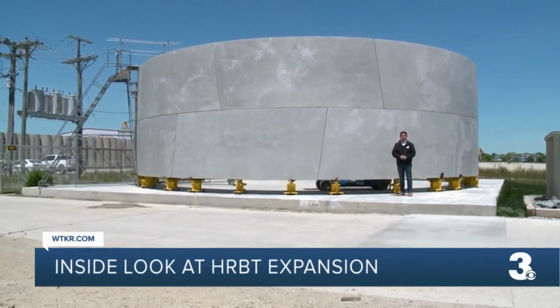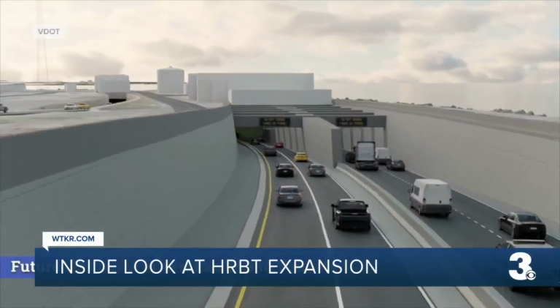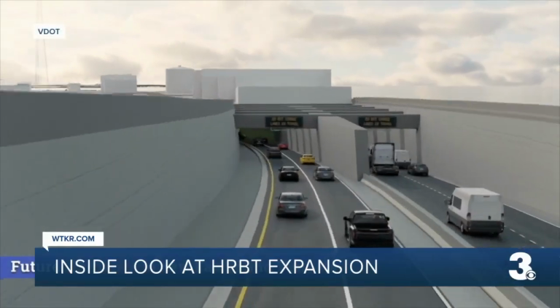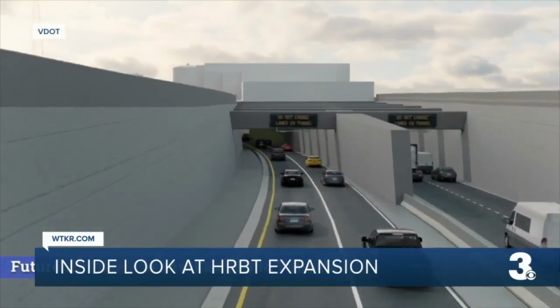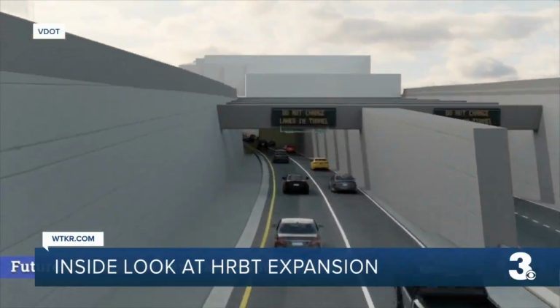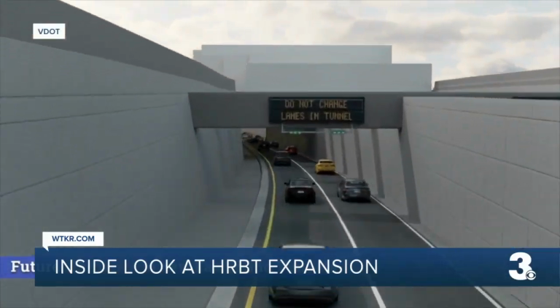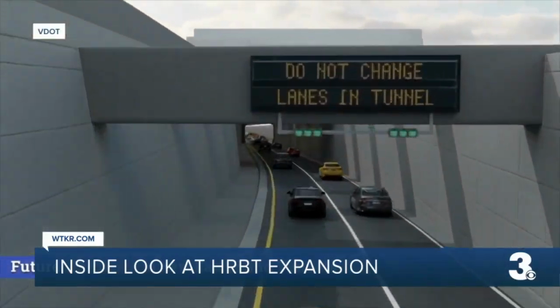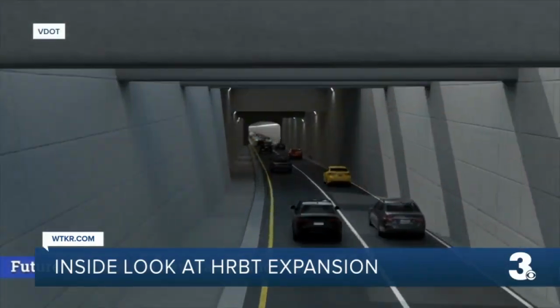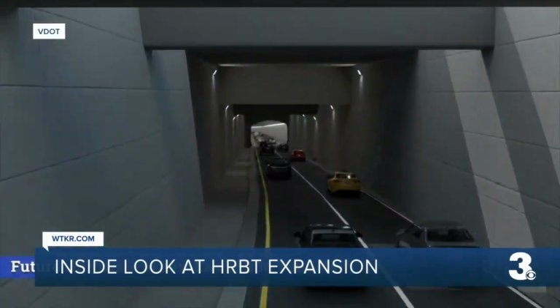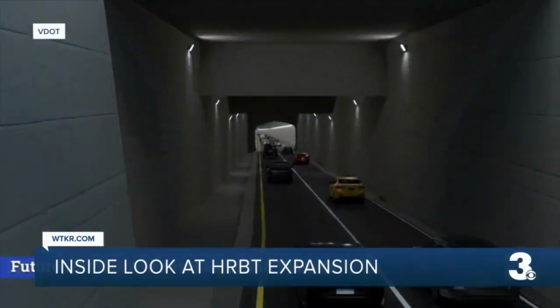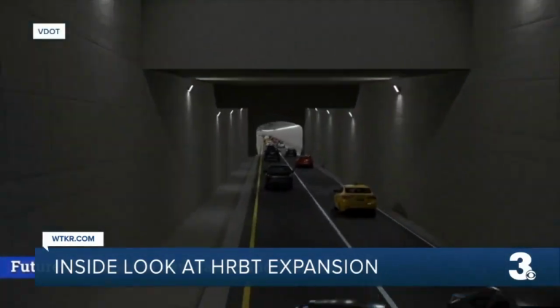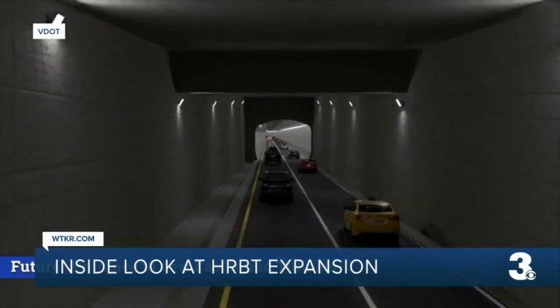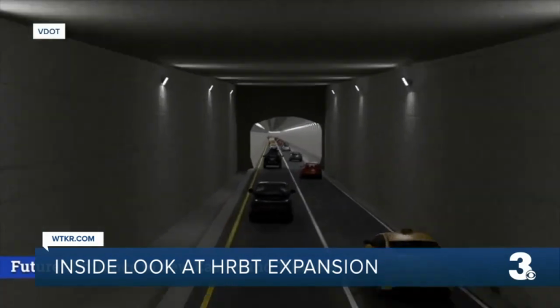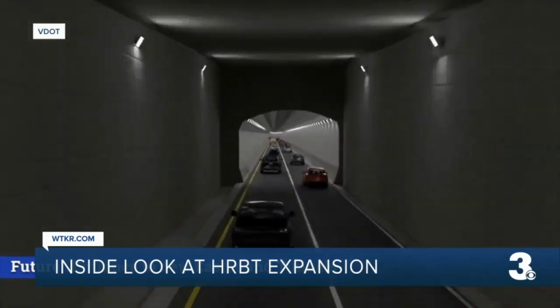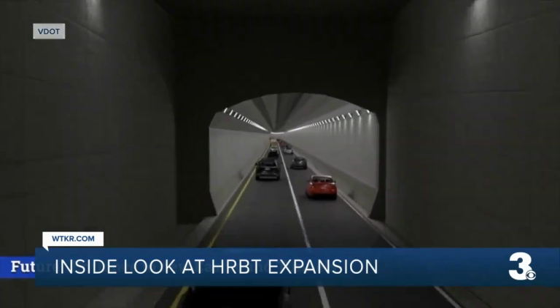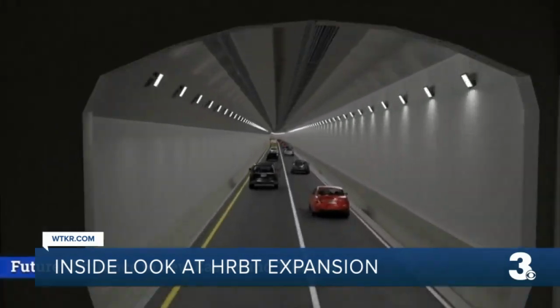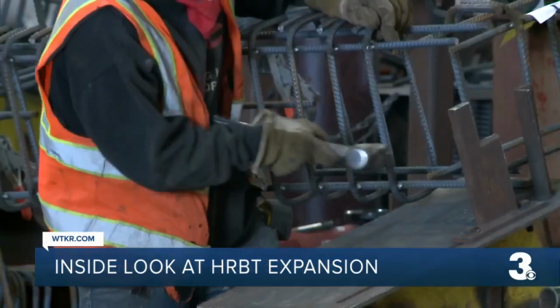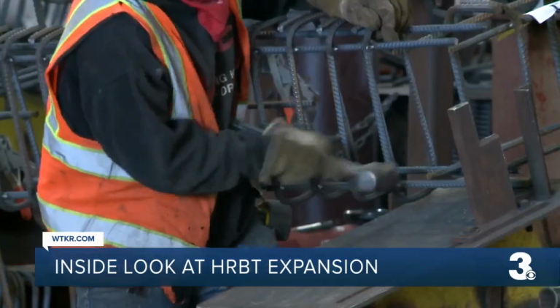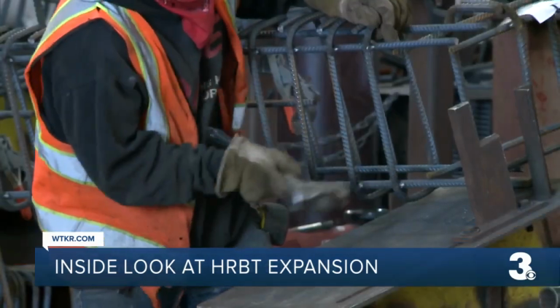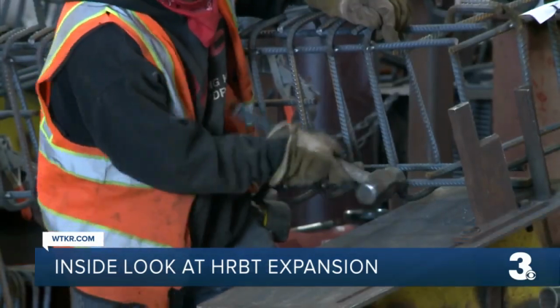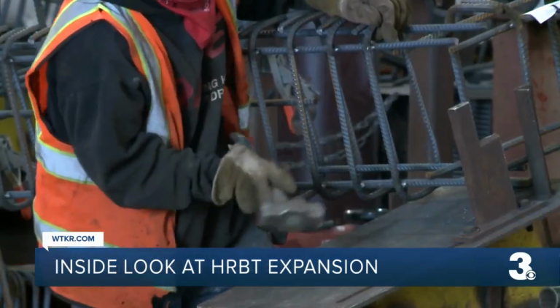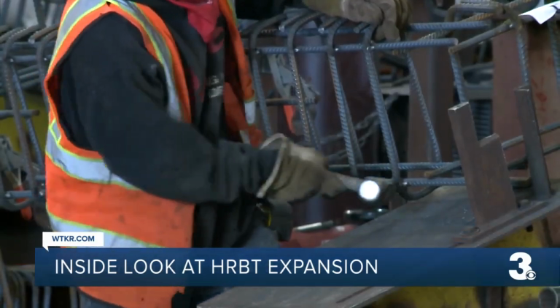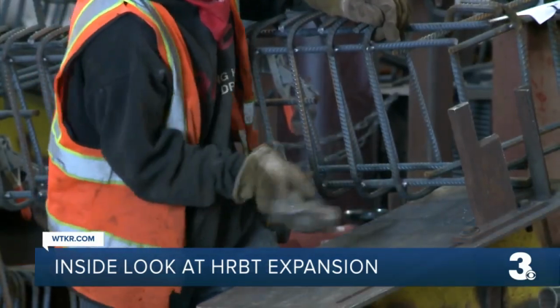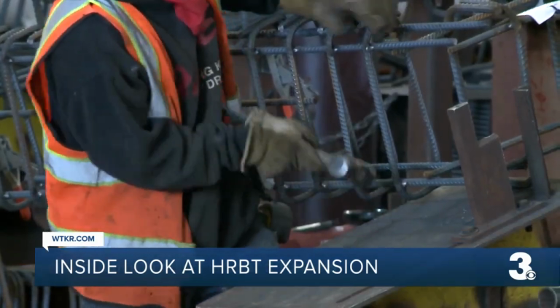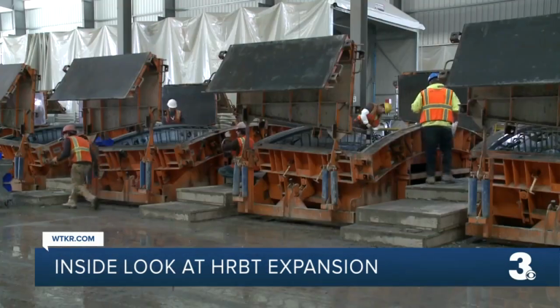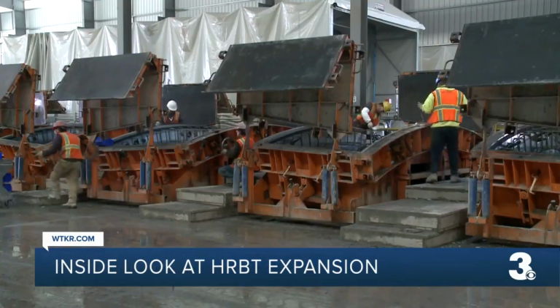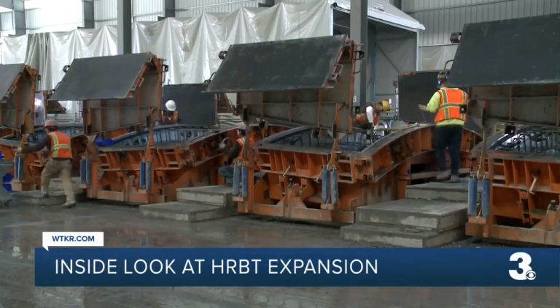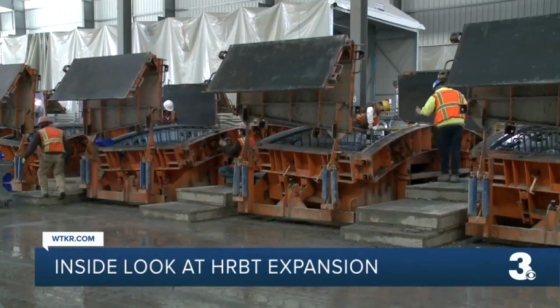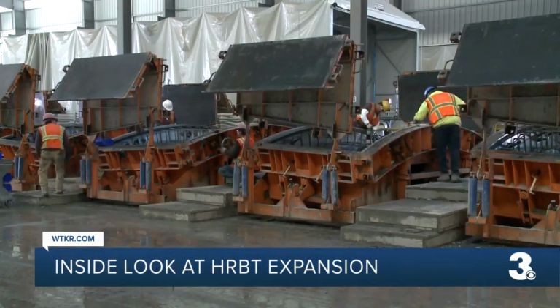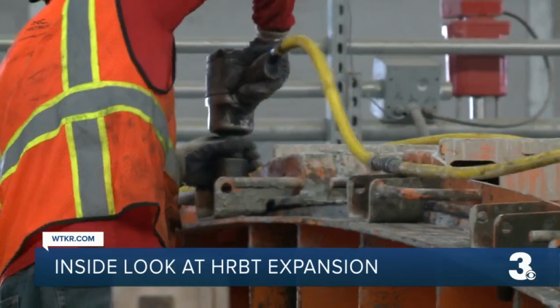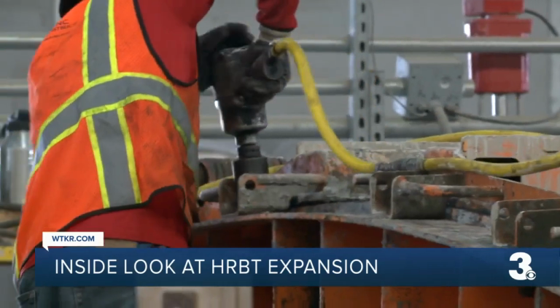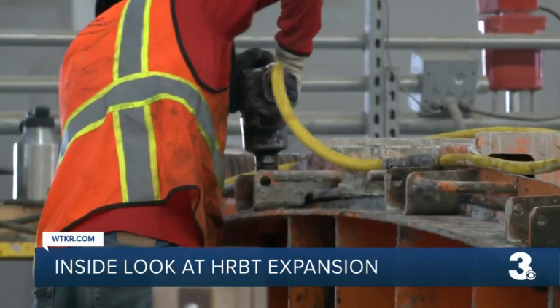This animation from VDOT shows what the inside of the new HRBT will look like one day. But in order to get there, crews are hard at work to build what will become the tunnels.